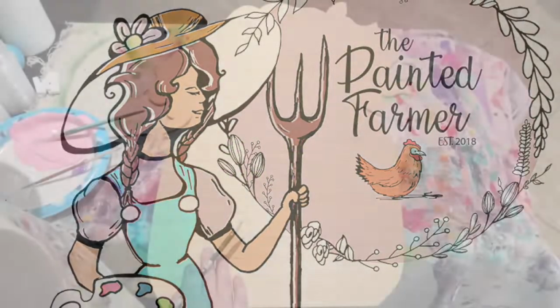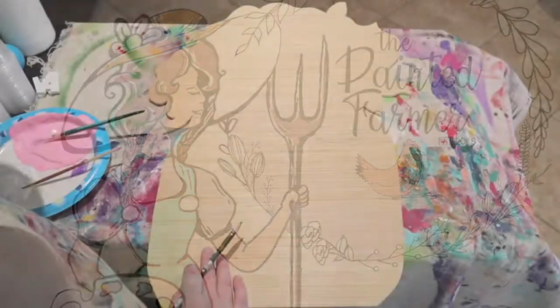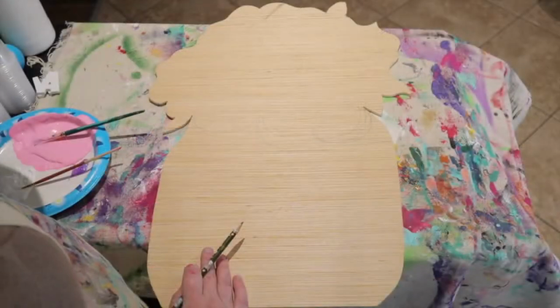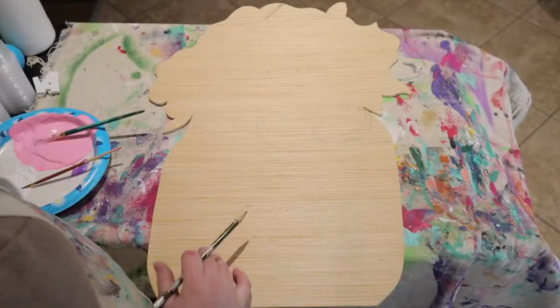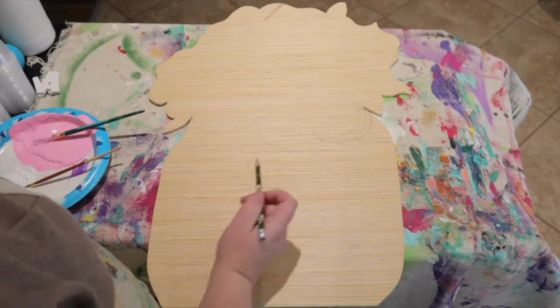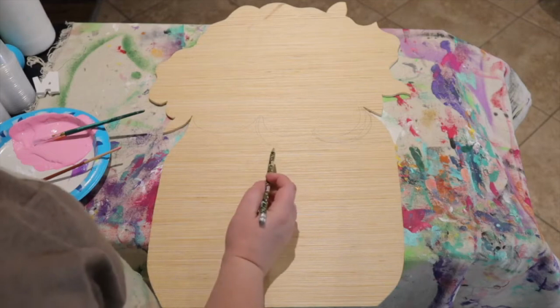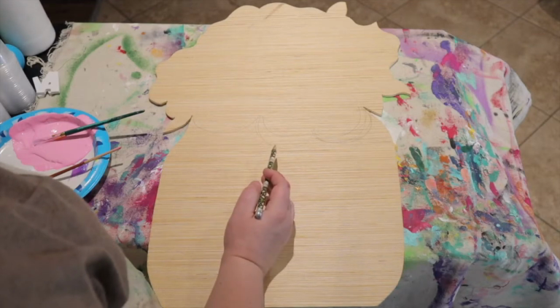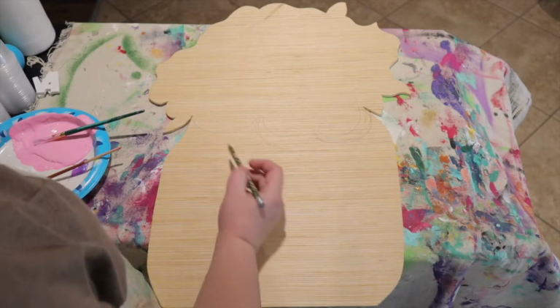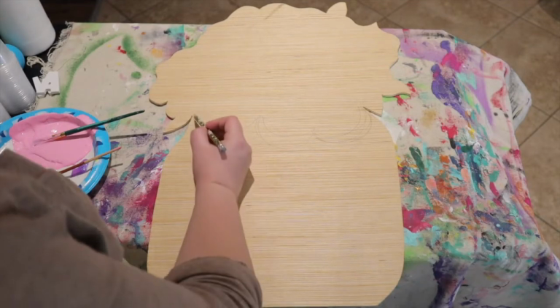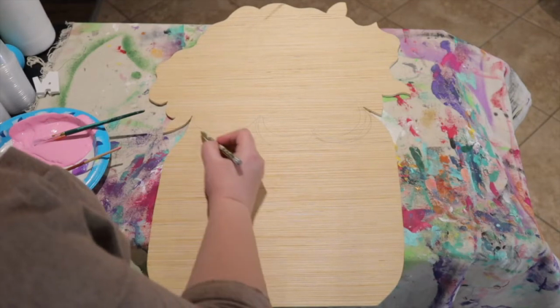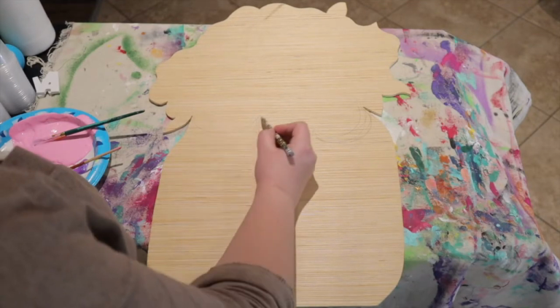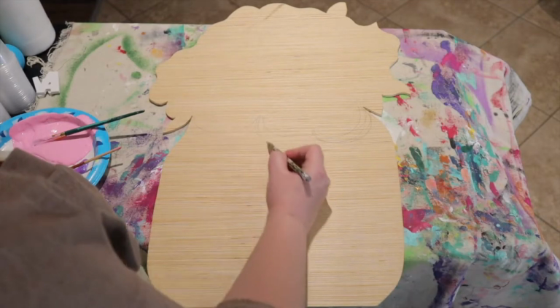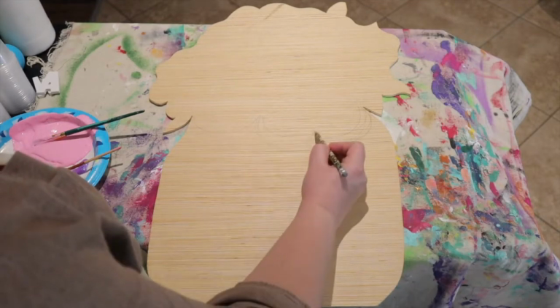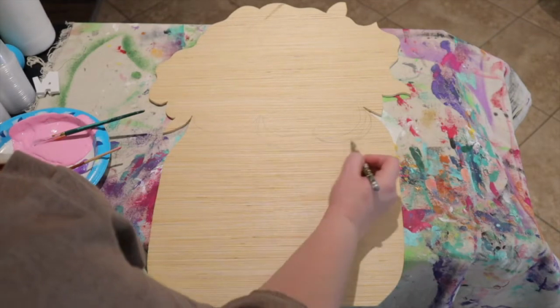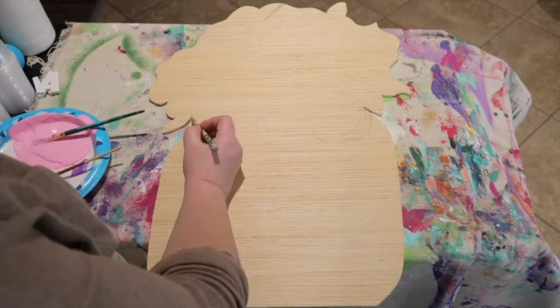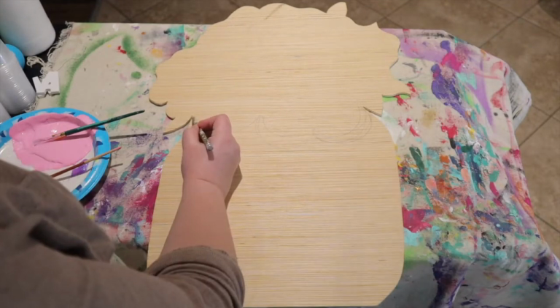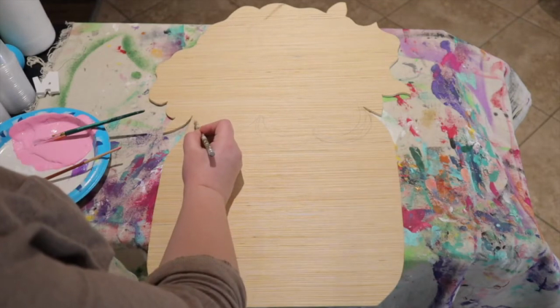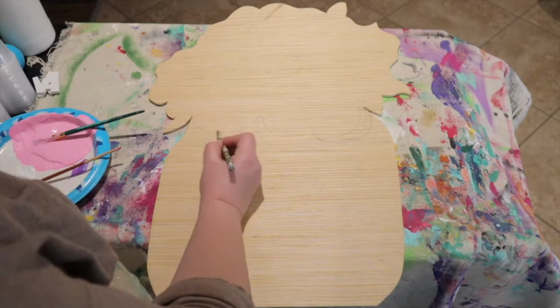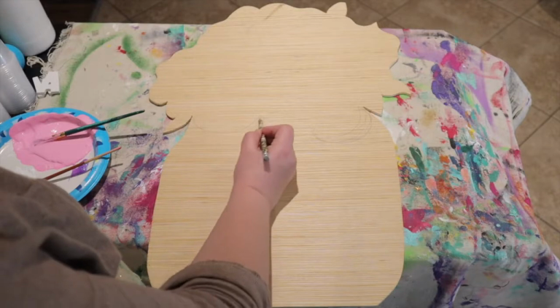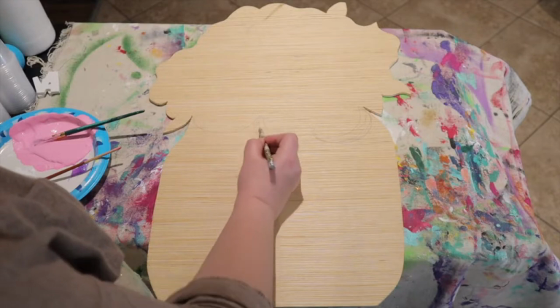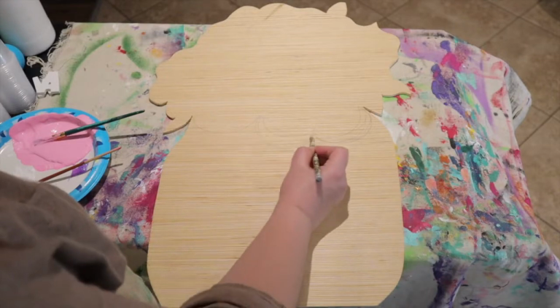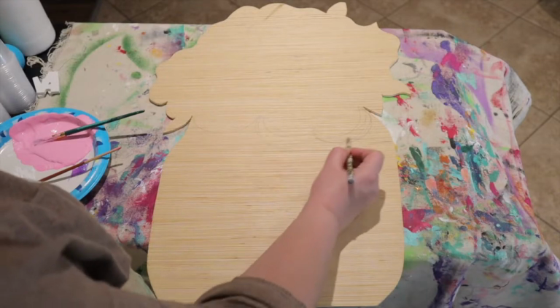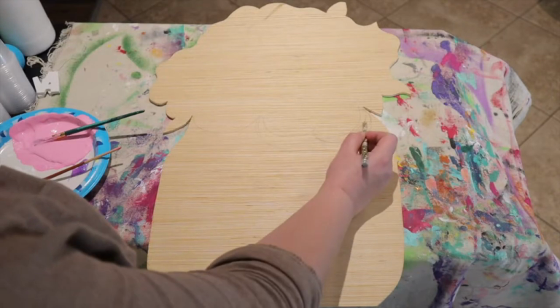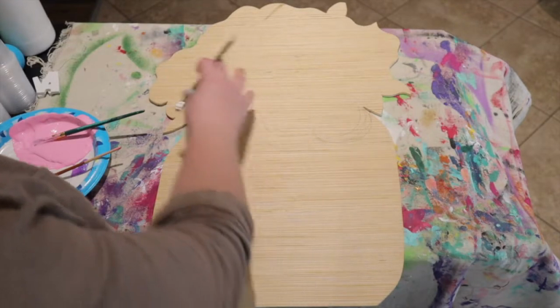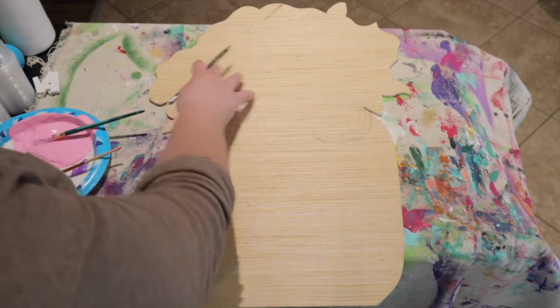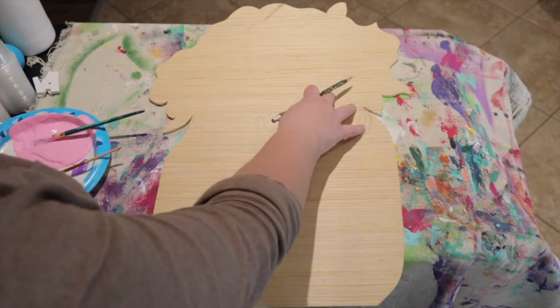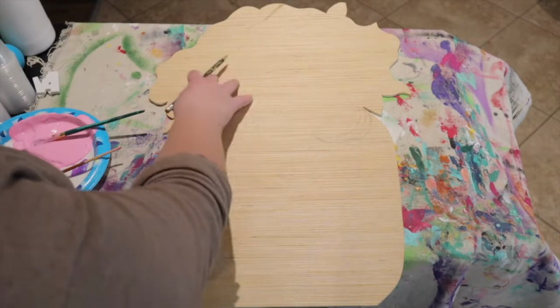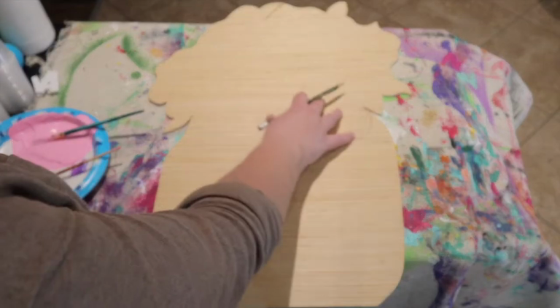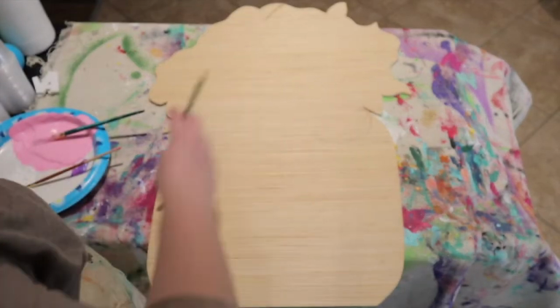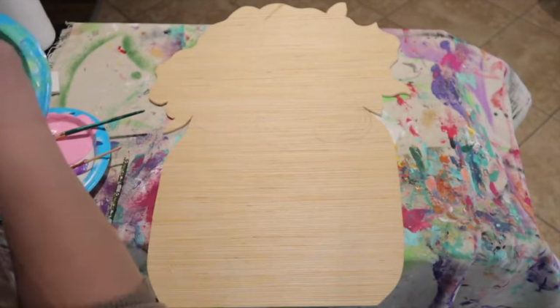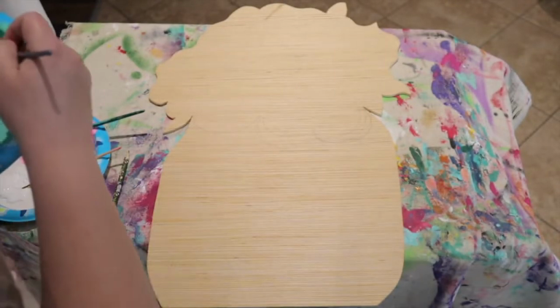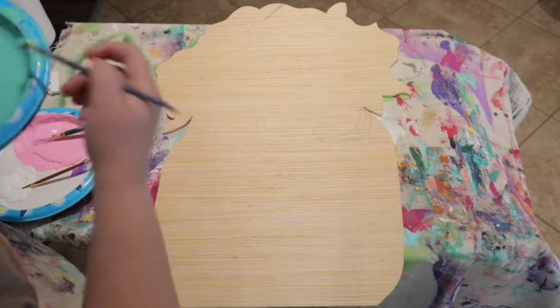The first thing you're going to do with your cutout is draw three lower petals — do a smaller petal and then two big ones, because these are going to be two separate flowers.